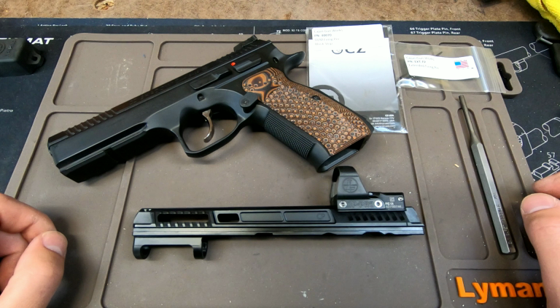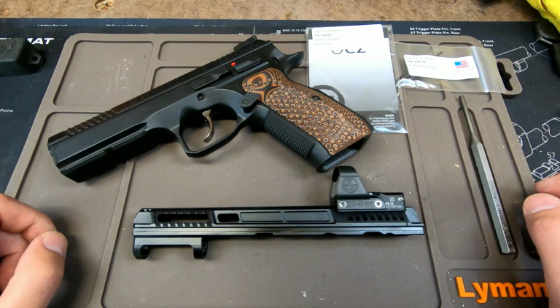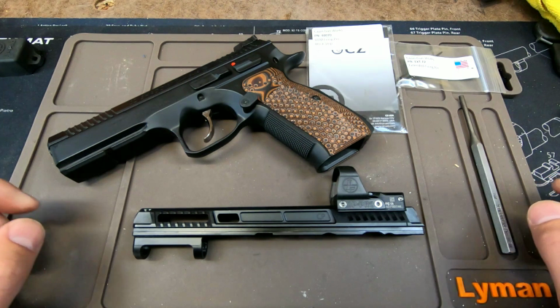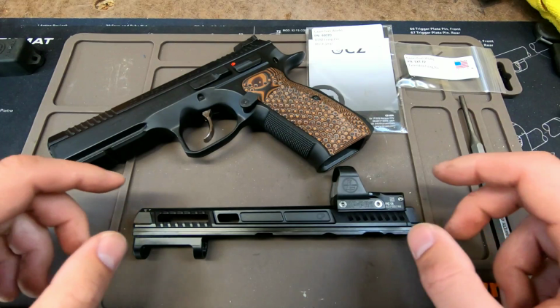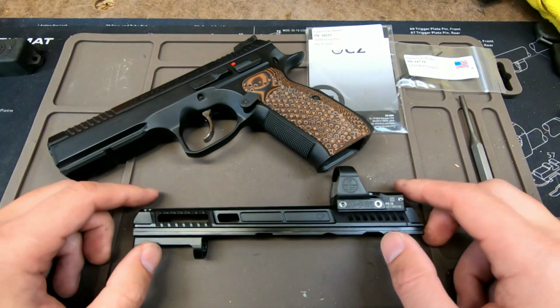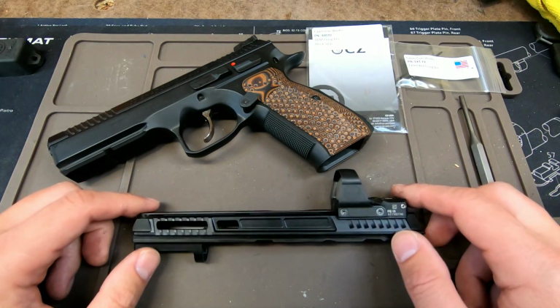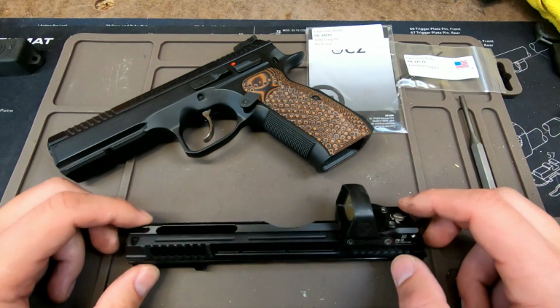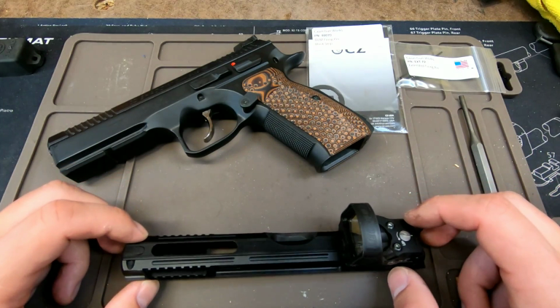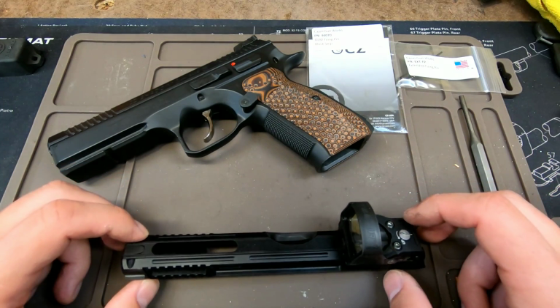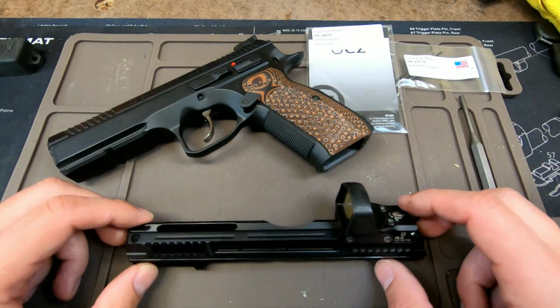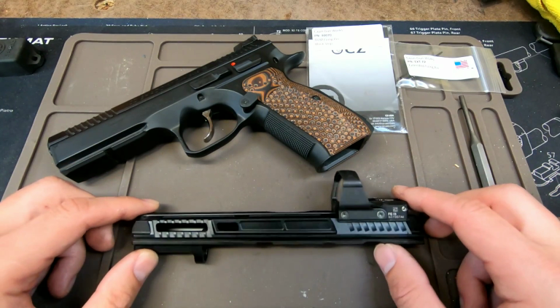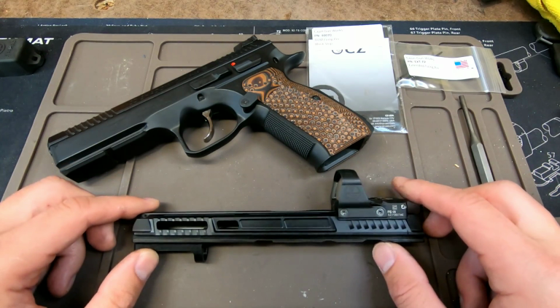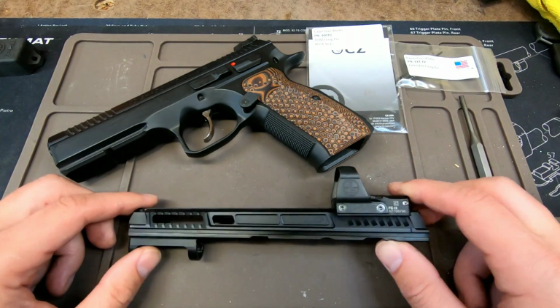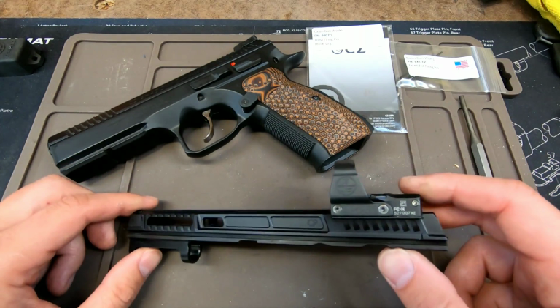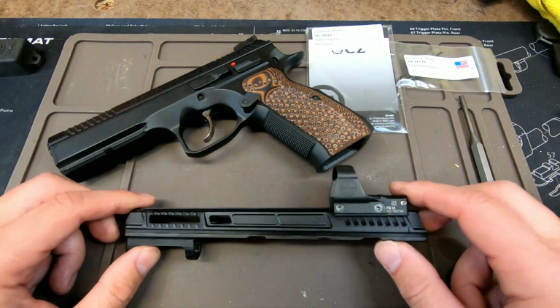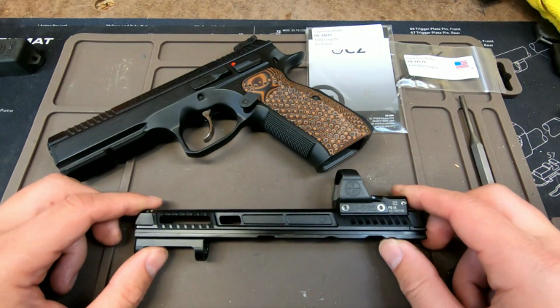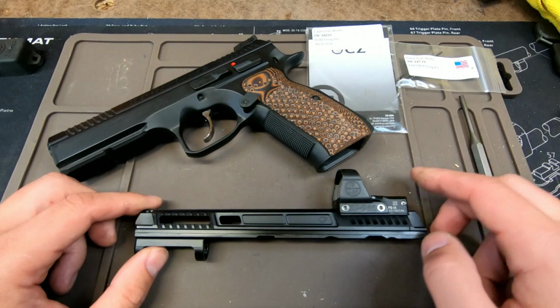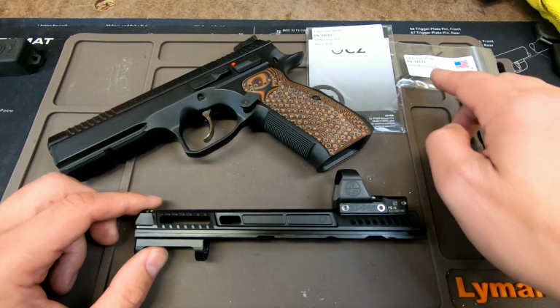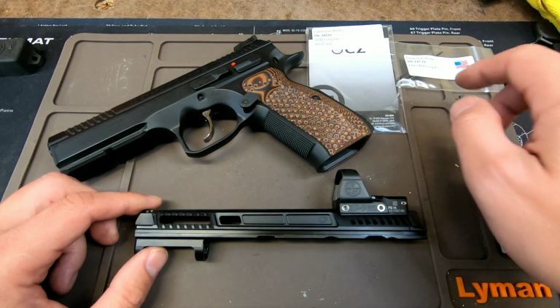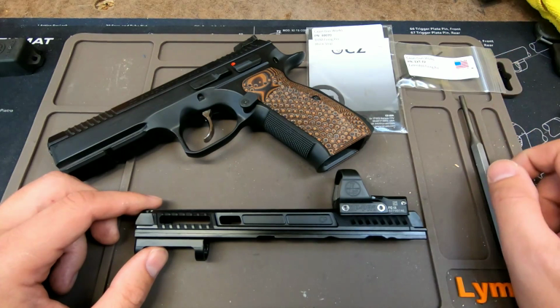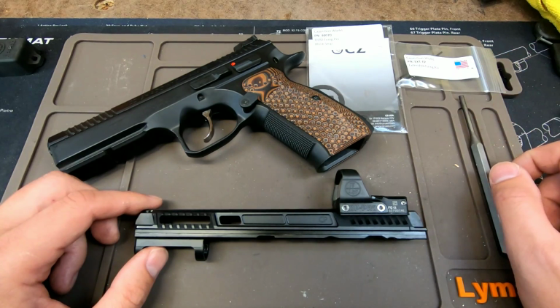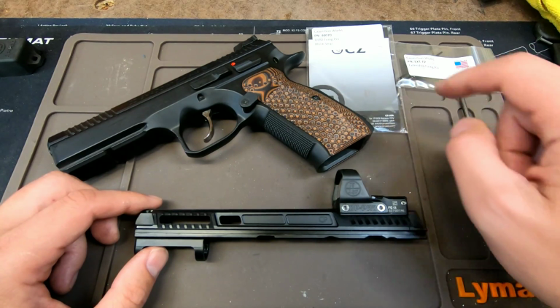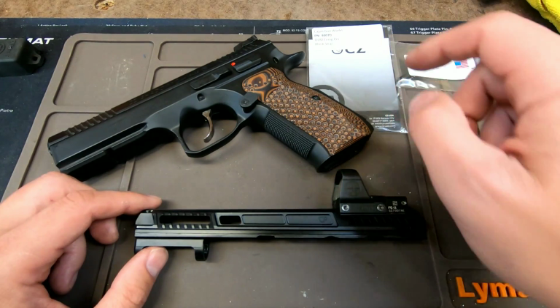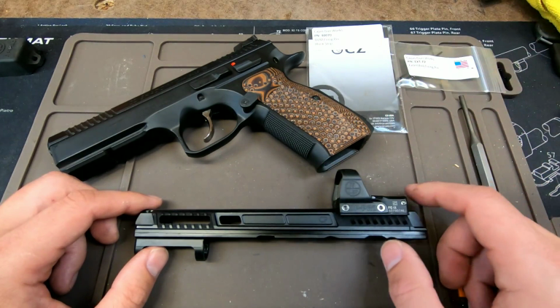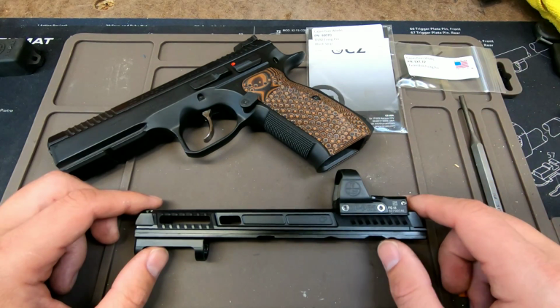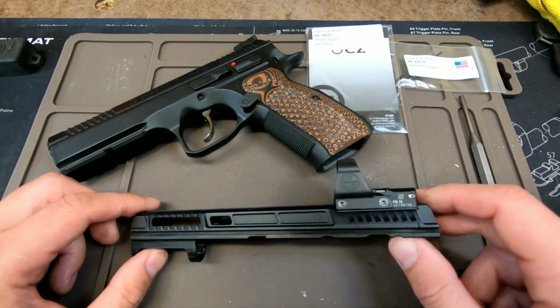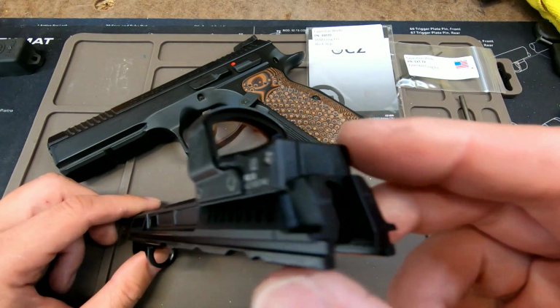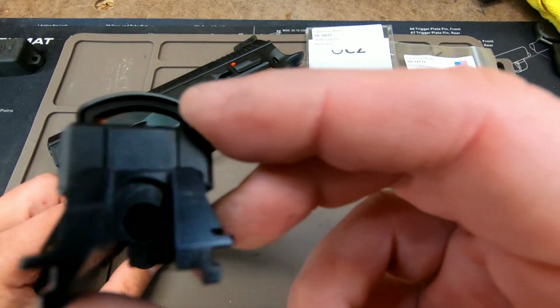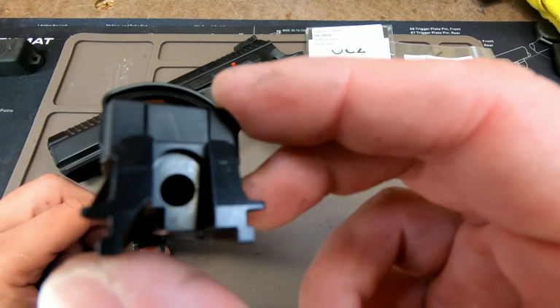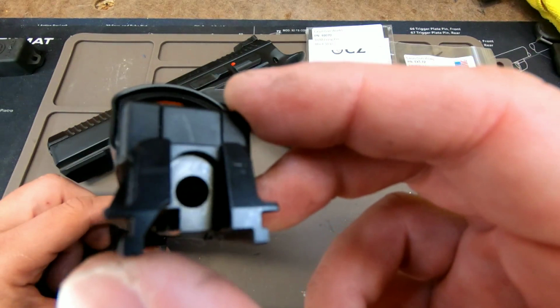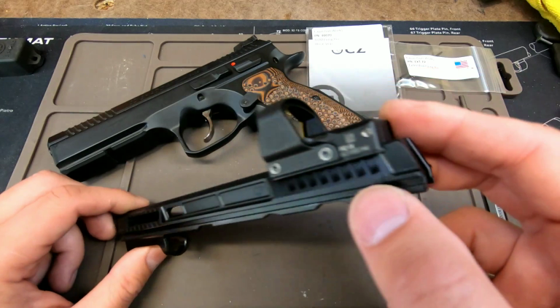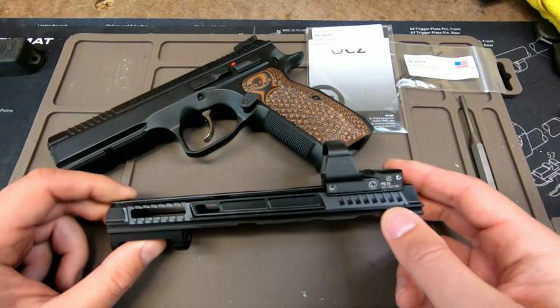Hello YouTube, welcome back to my channel. I am the Average Doomsday Prepping Dude. Today's video is going to be on how to install an extended firing pin as well as a firing pin block stop into your CZ Shadow 2 slide.